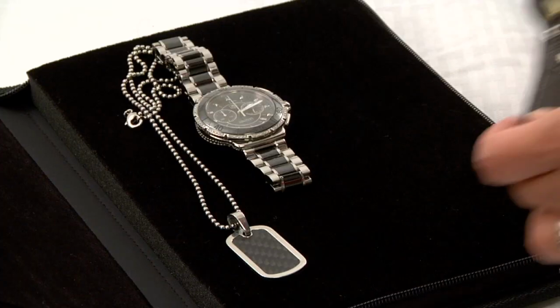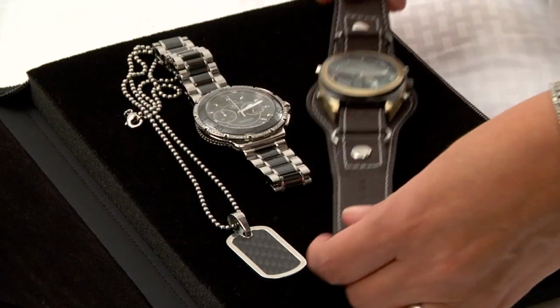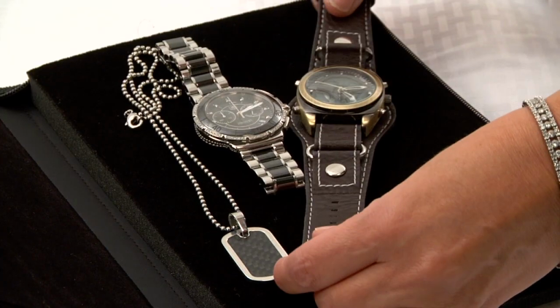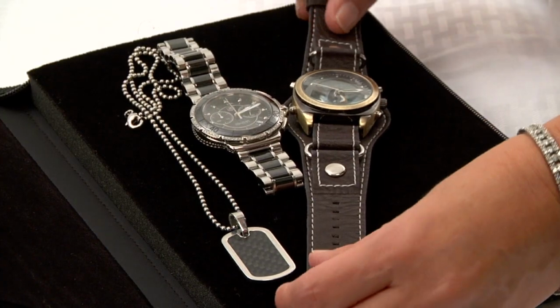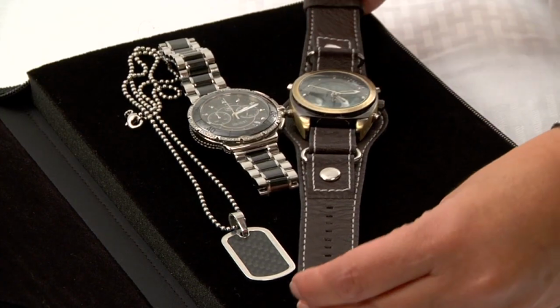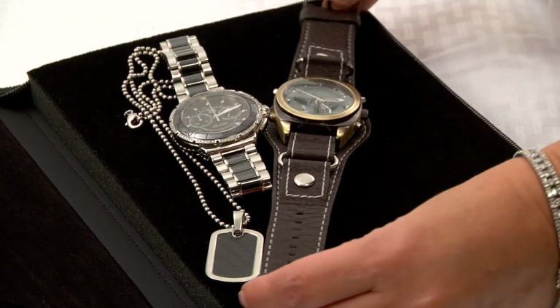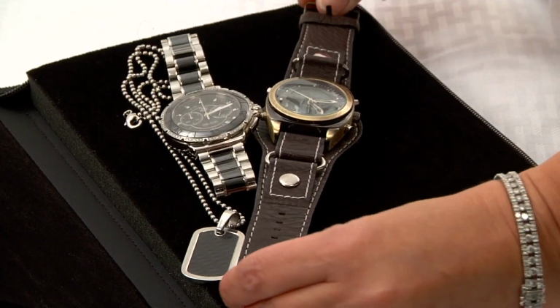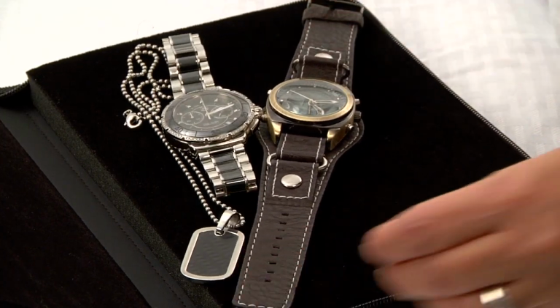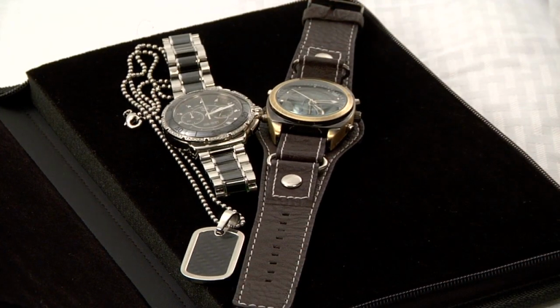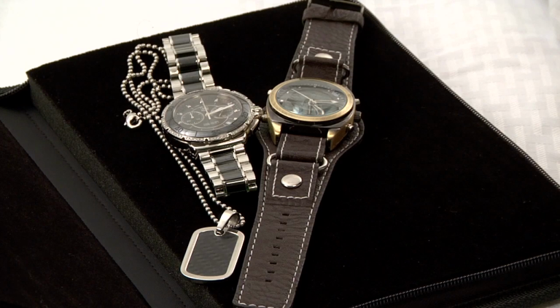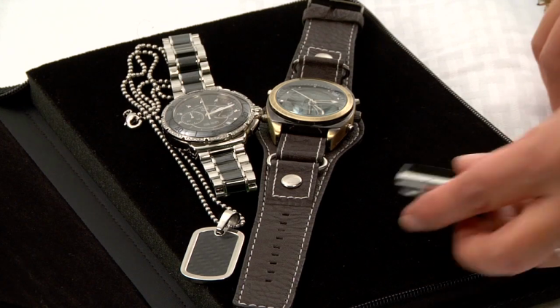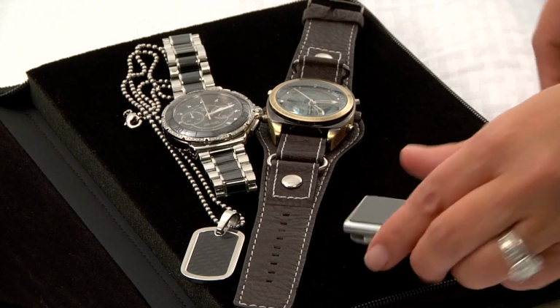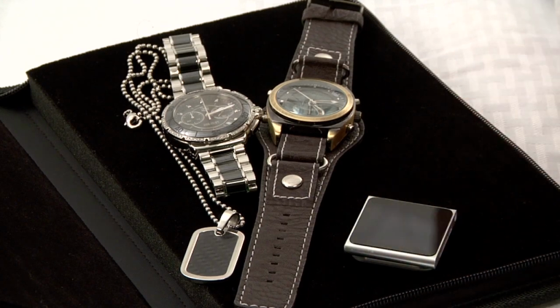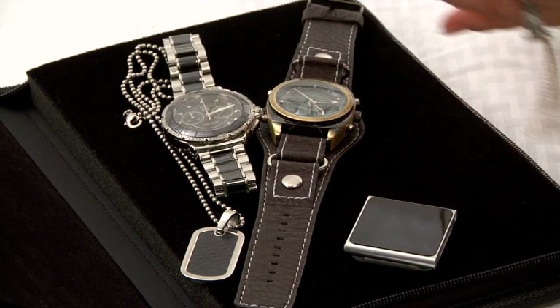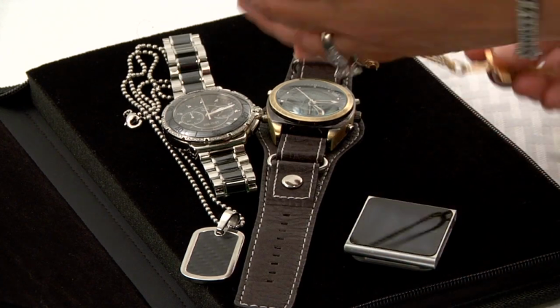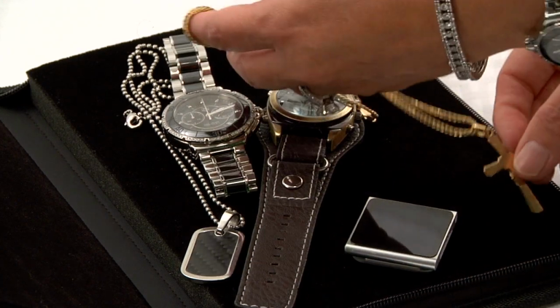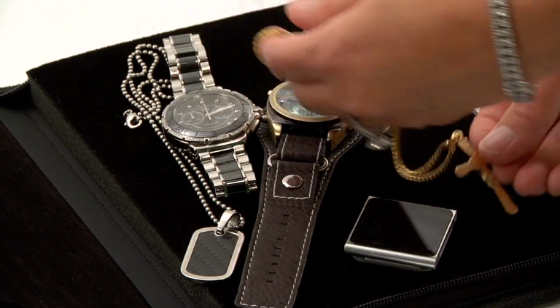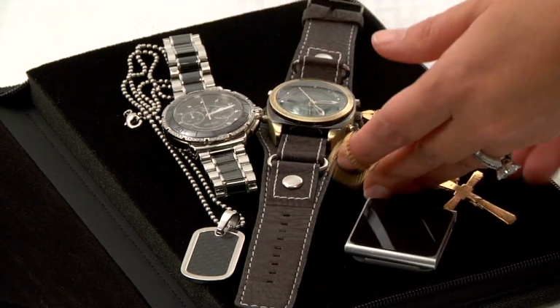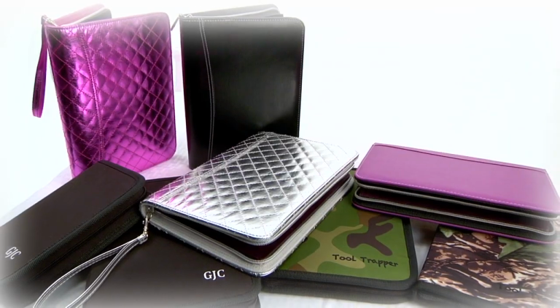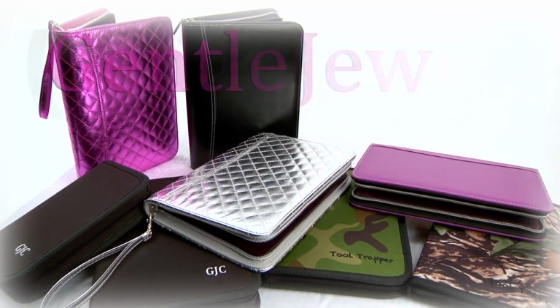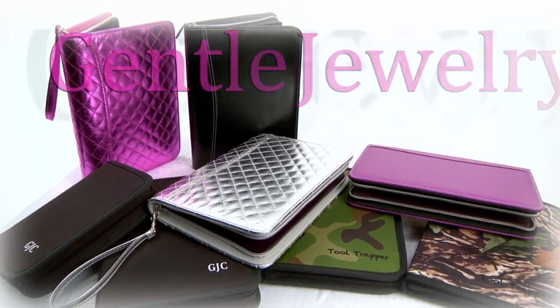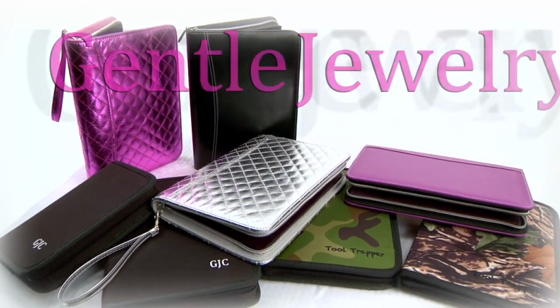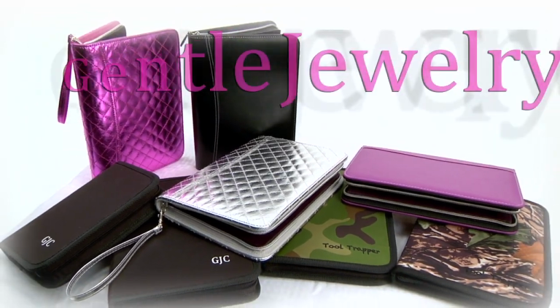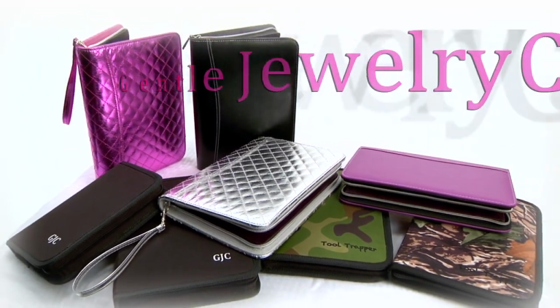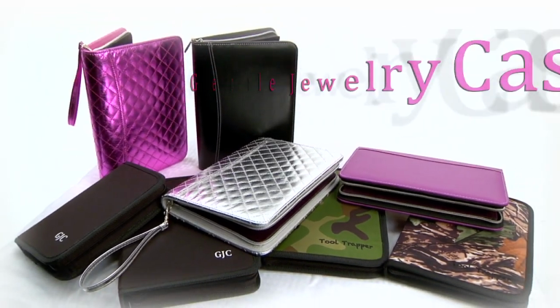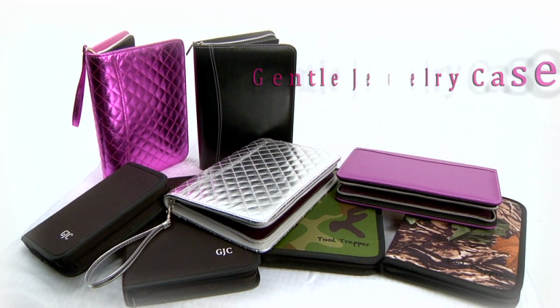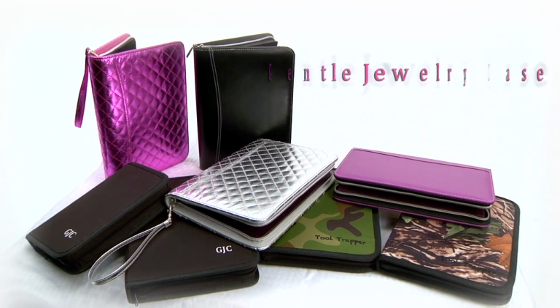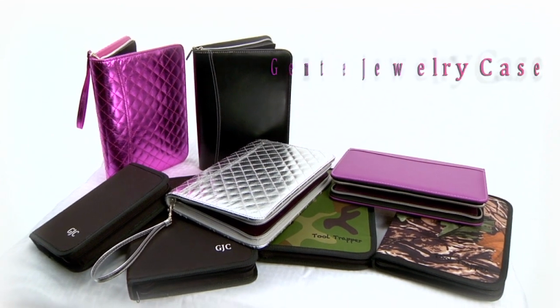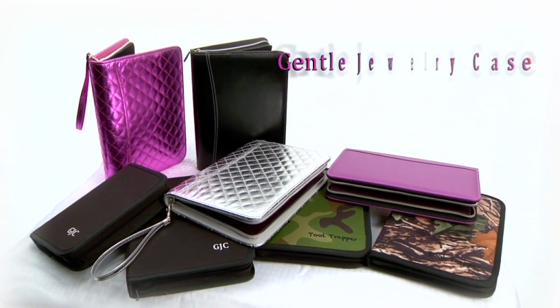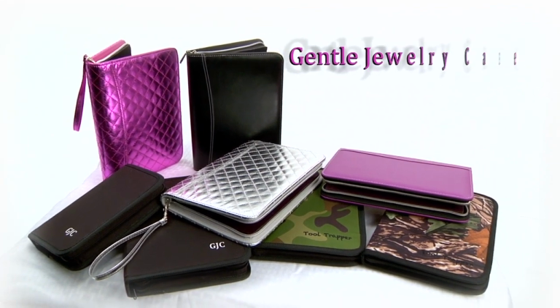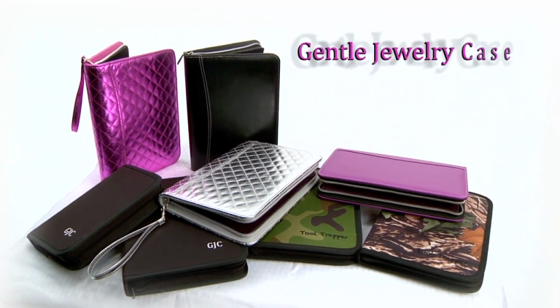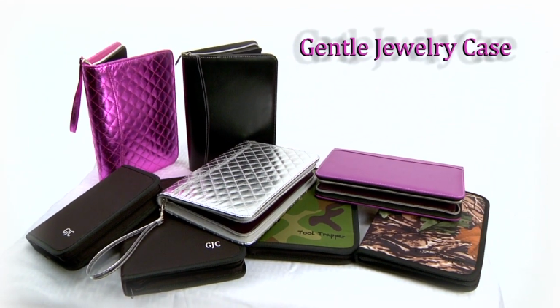Men need and use Gentle Jewelry Case too. Perfect for chains, watches, and other valuables. Gentle Jewelry Case — a better jewelry case for traveling near or far.